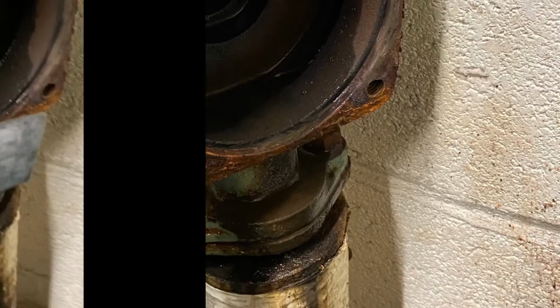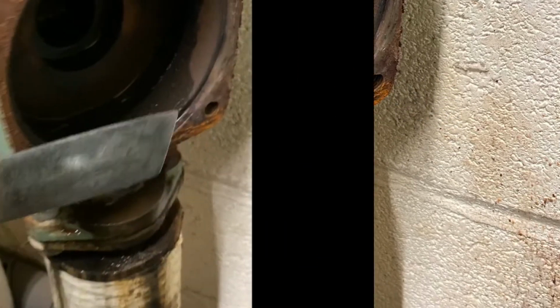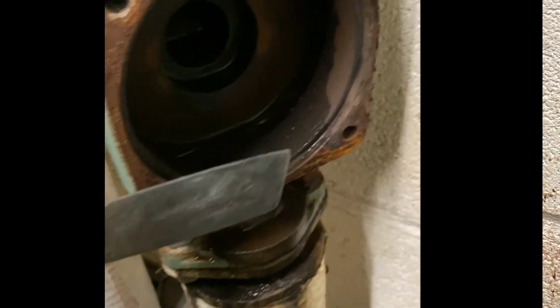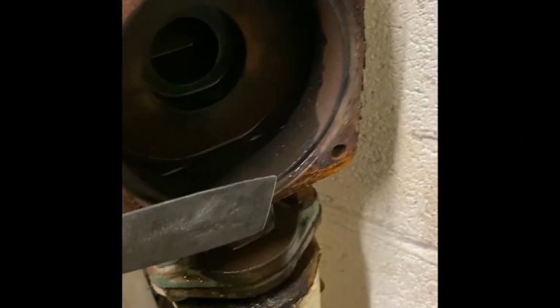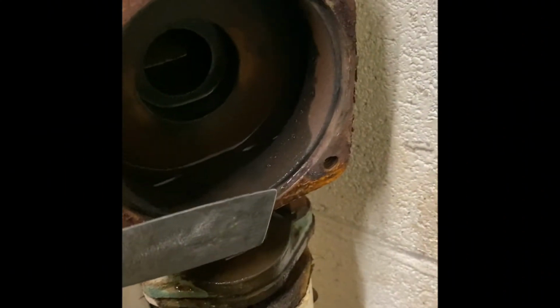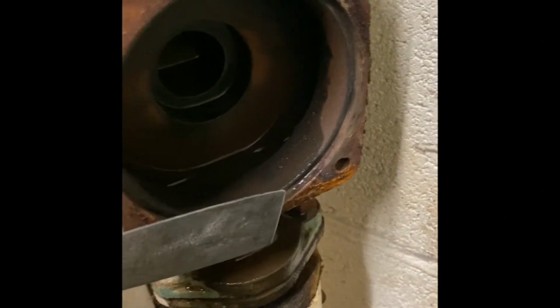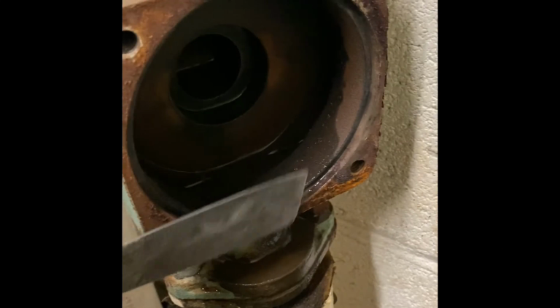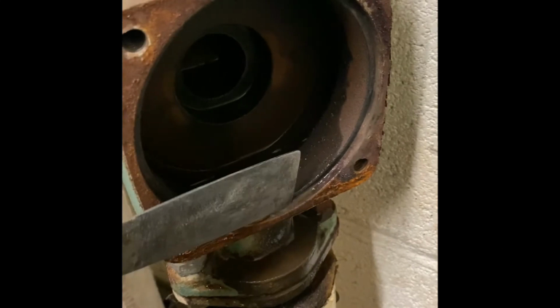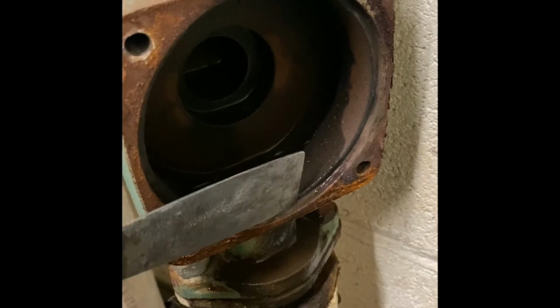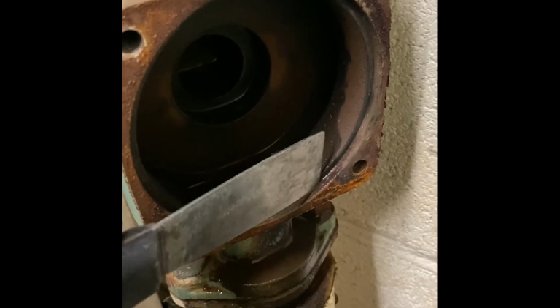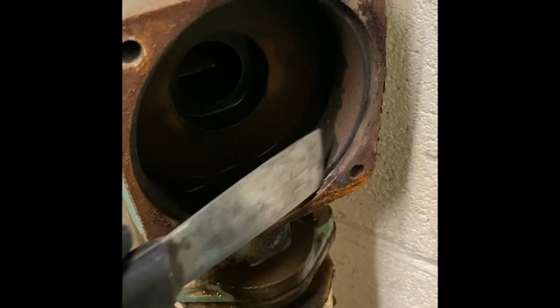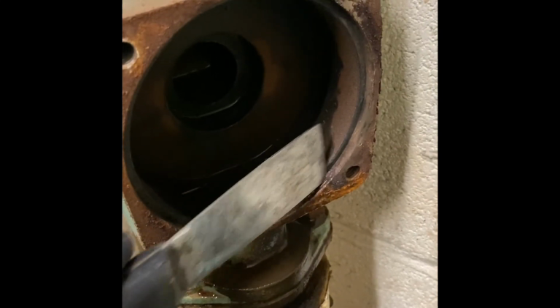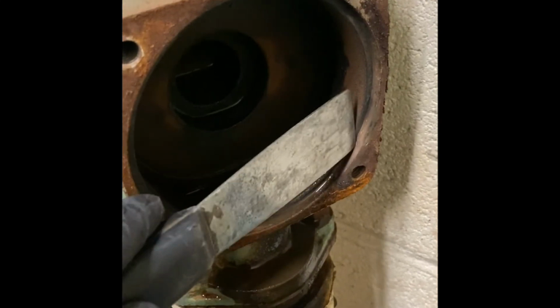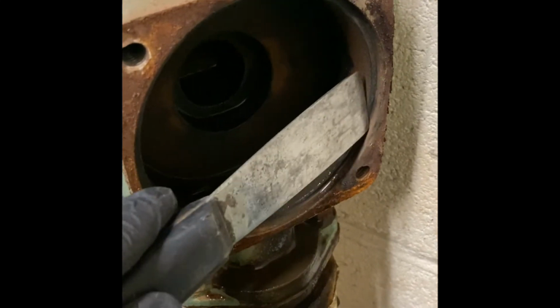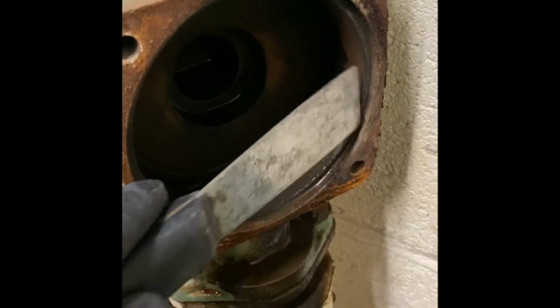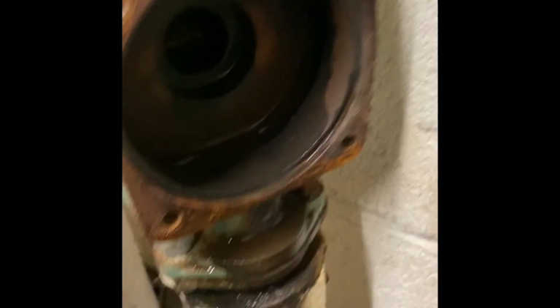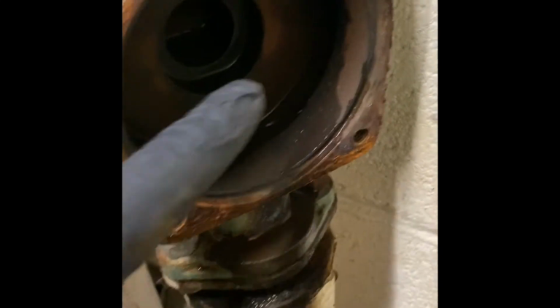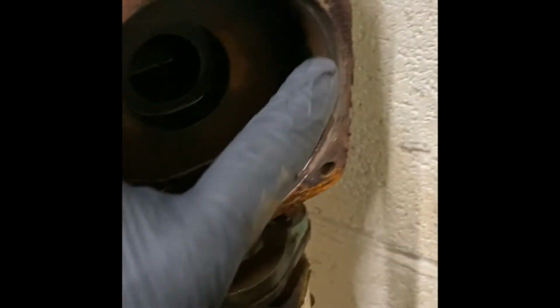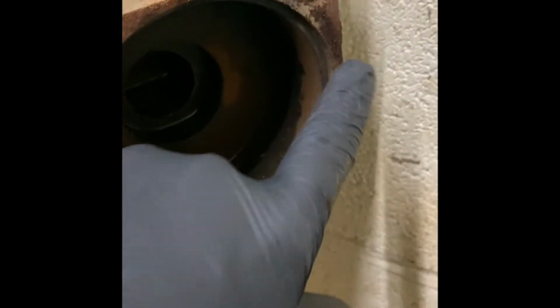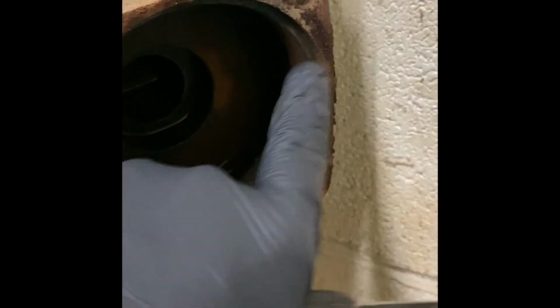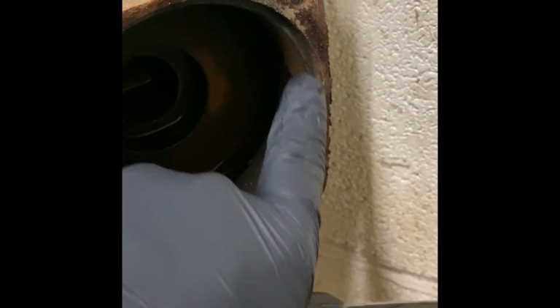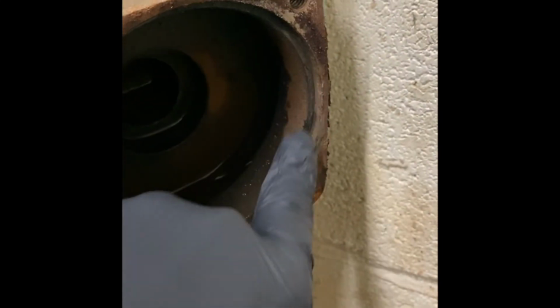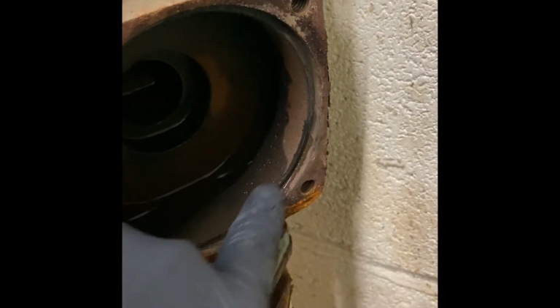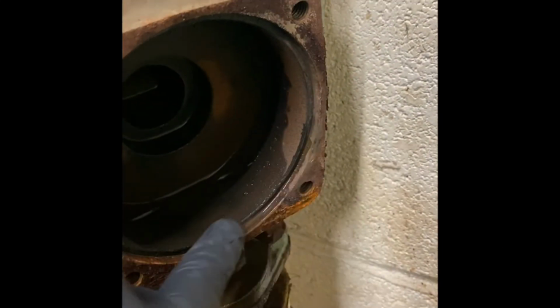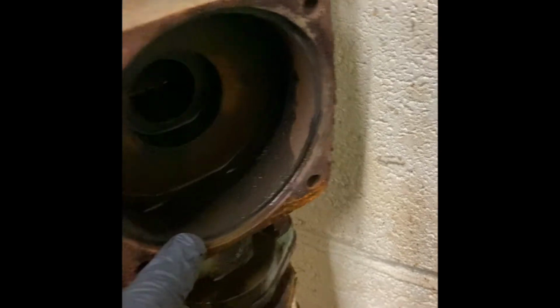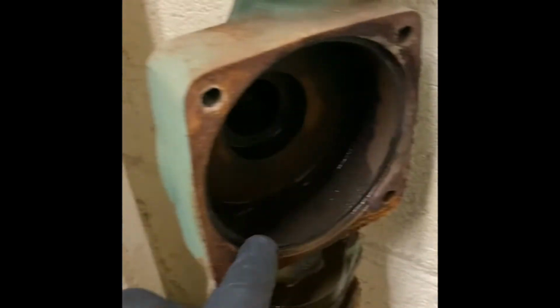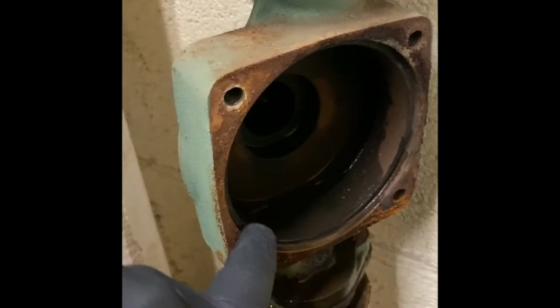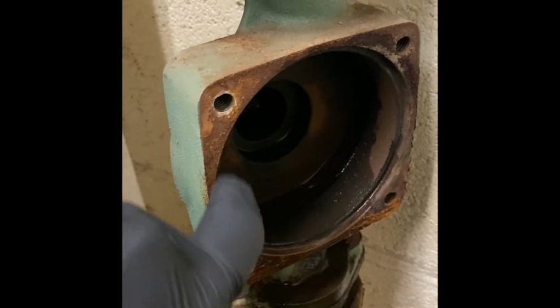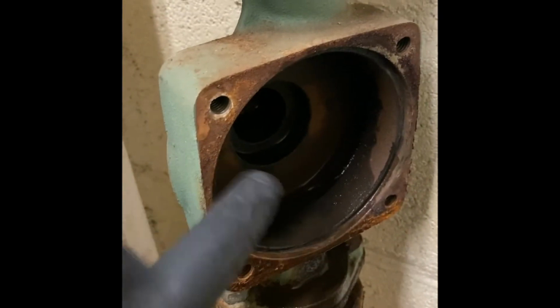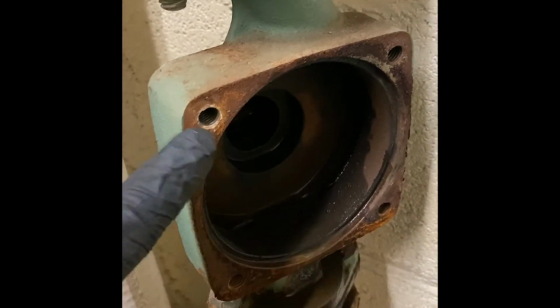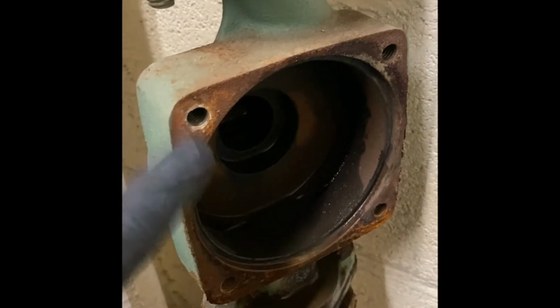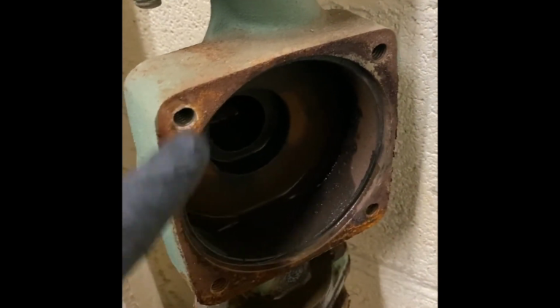Clean the inside of the housing — scrape all the gasket material out. Make sure it's nice and clean all the way around. Clean it all up.